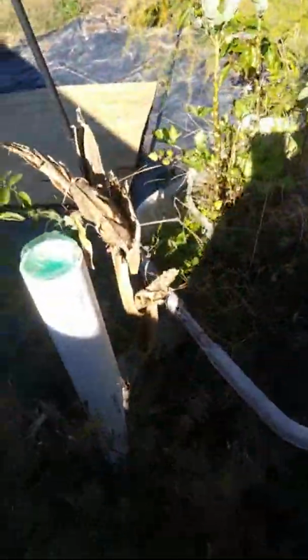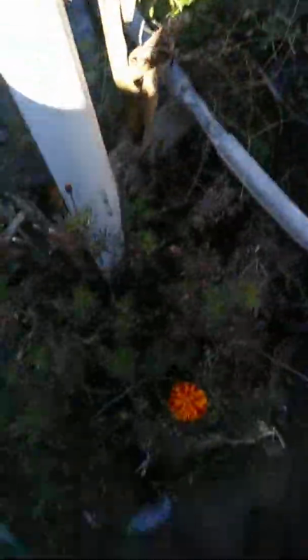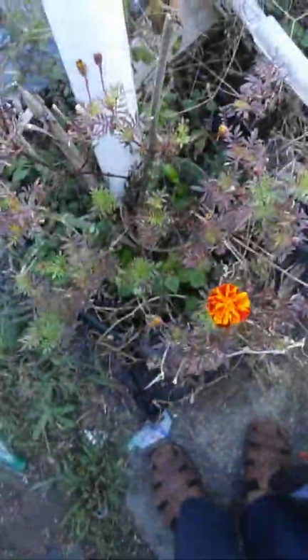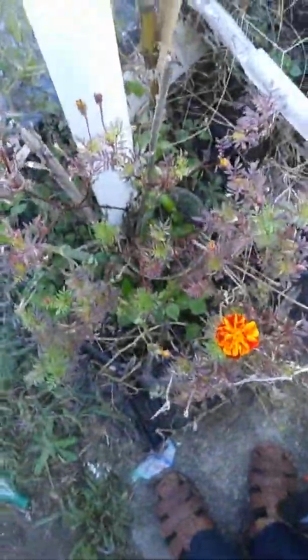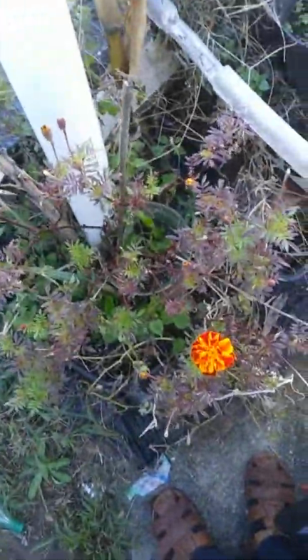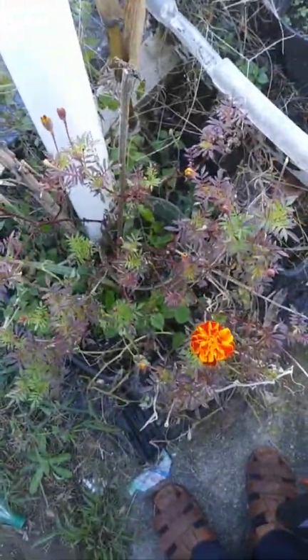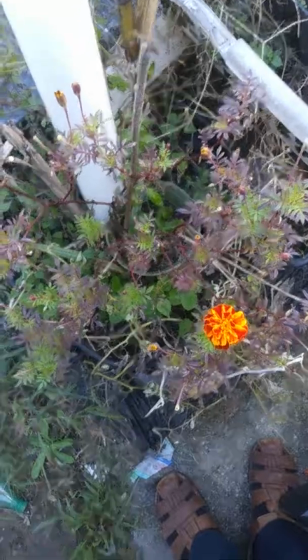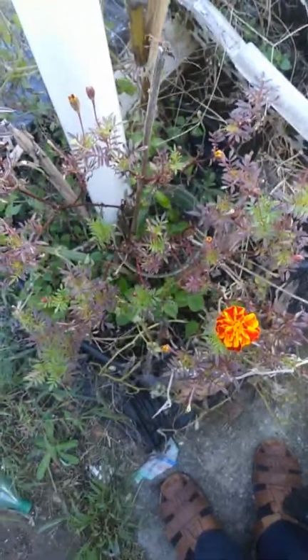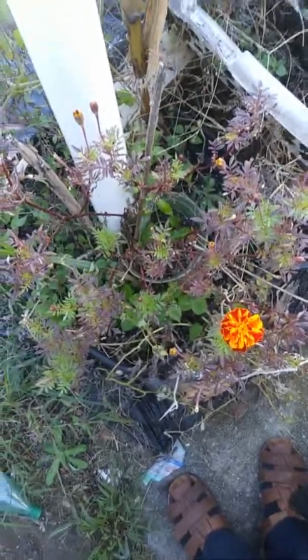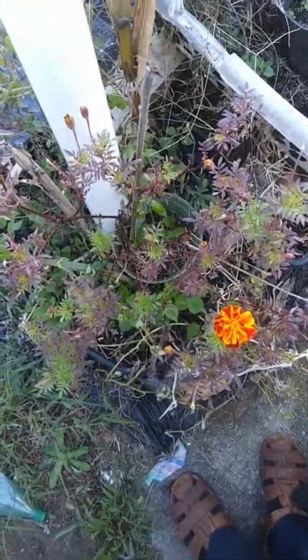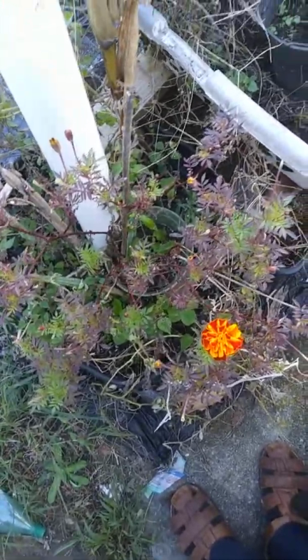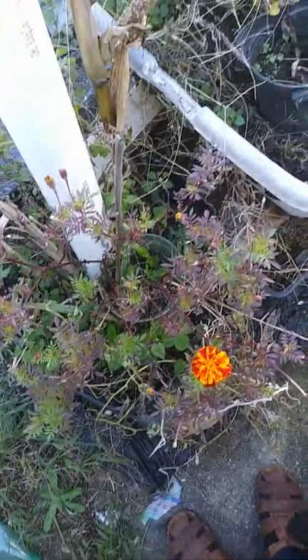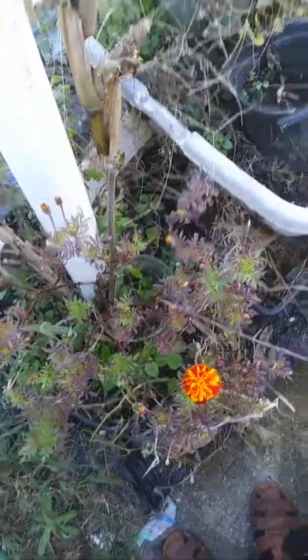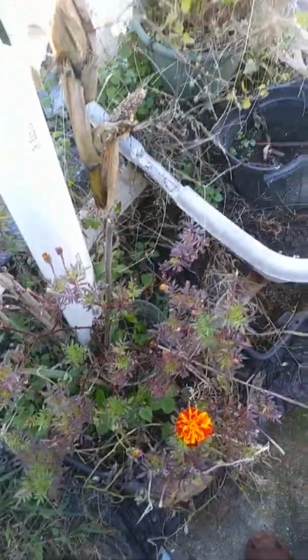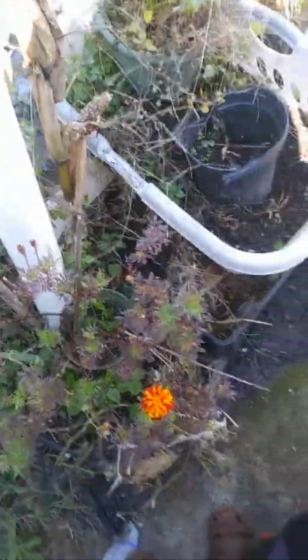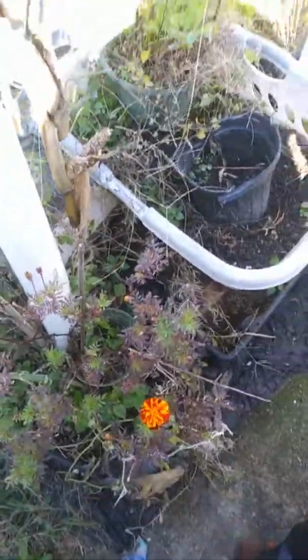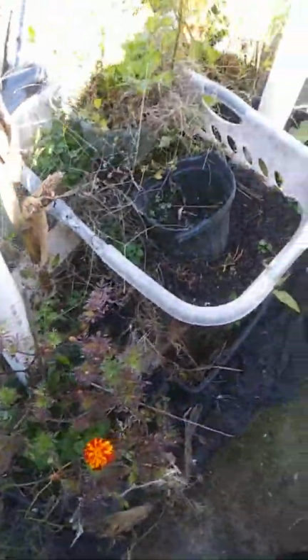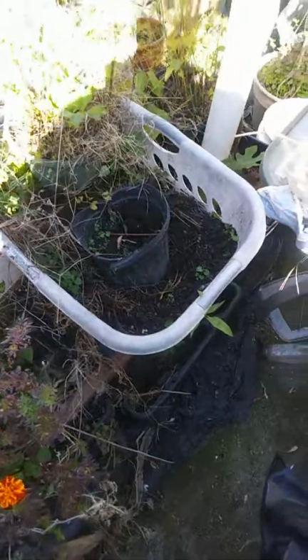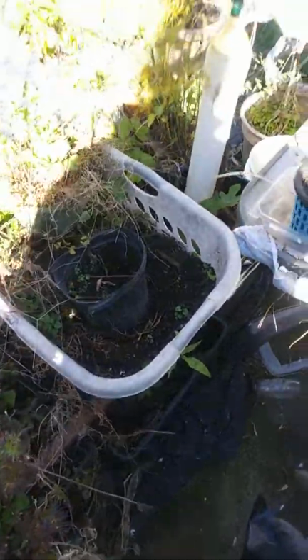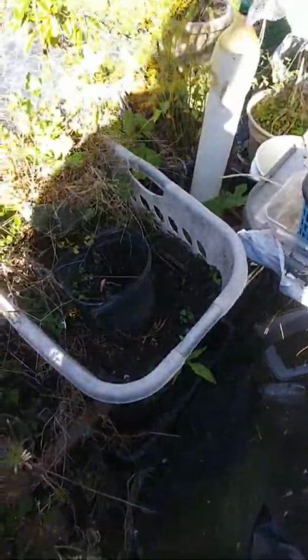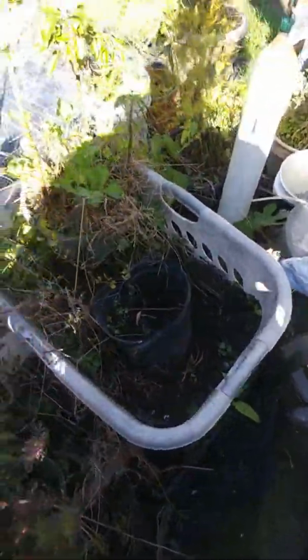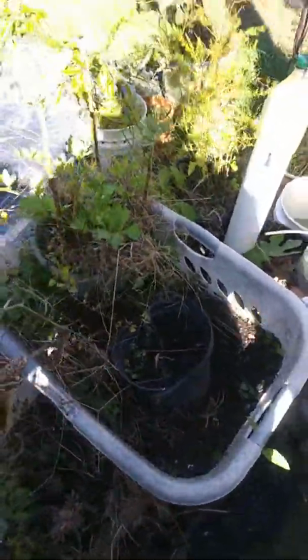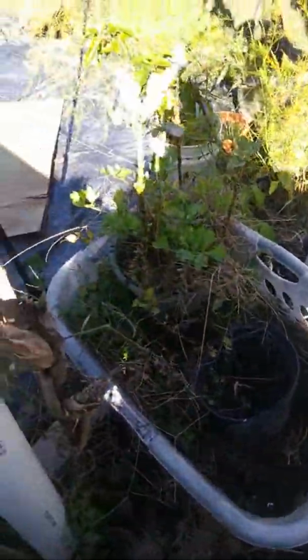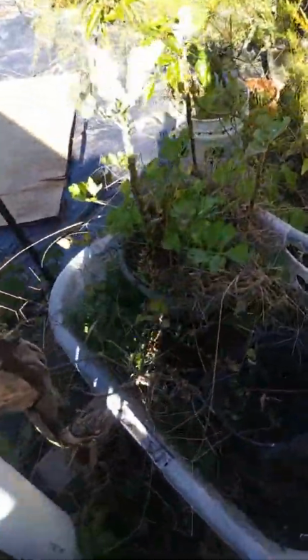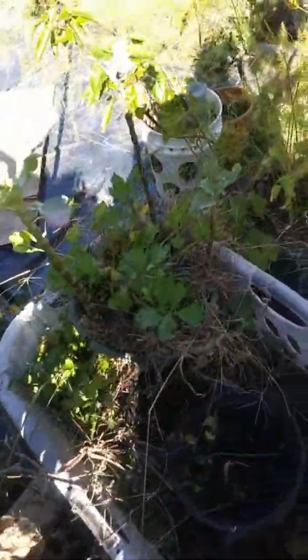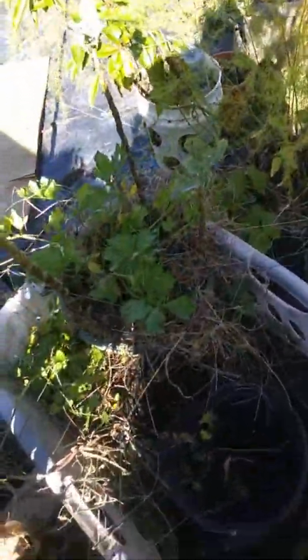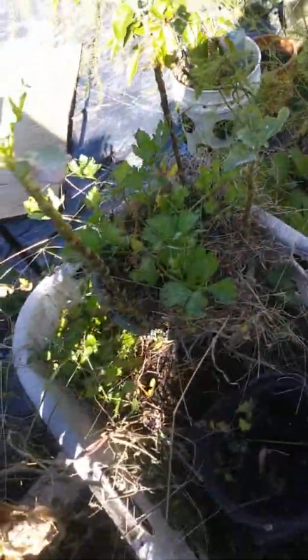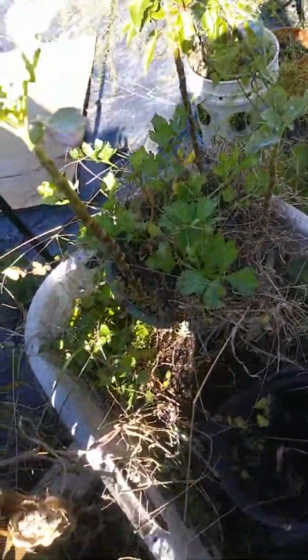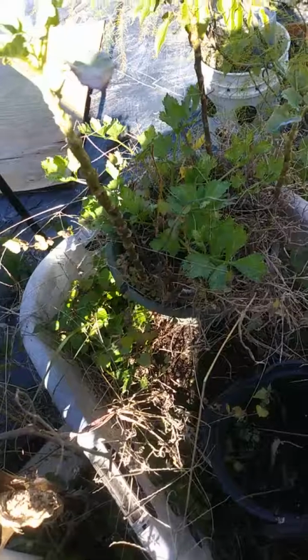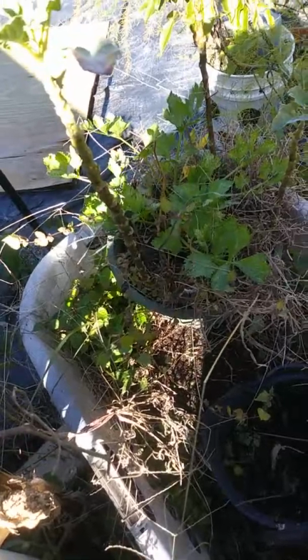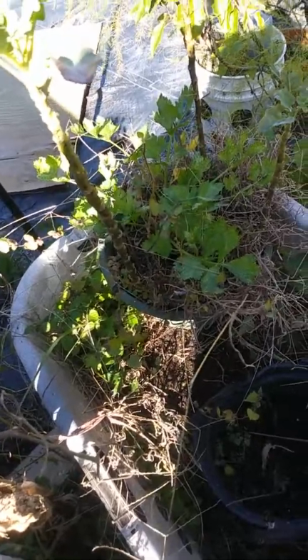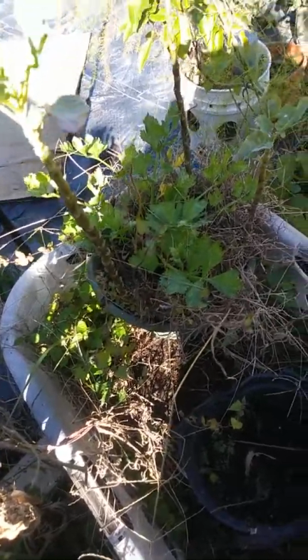The marigolds are still pumping. I got some seeds, and I was told that some seeds will not grow because they were harvested too early.